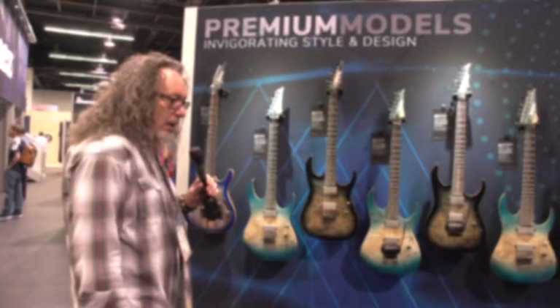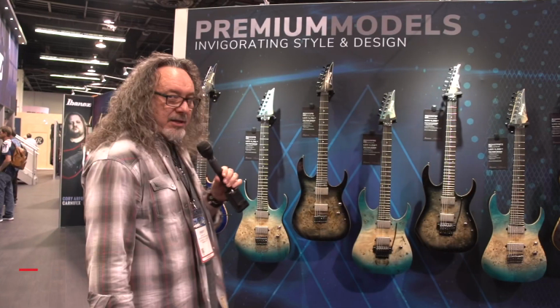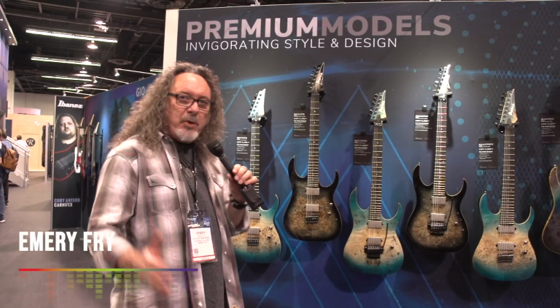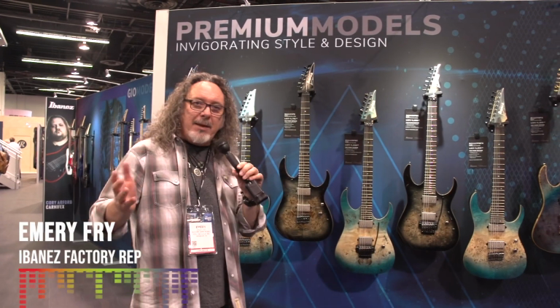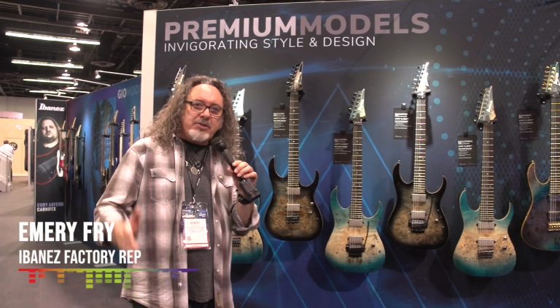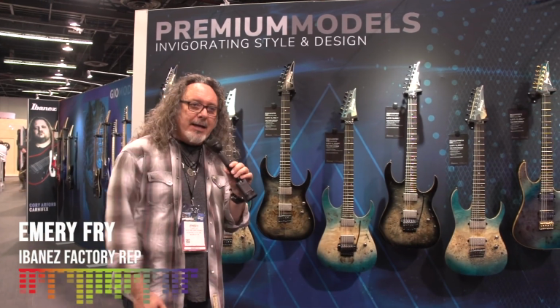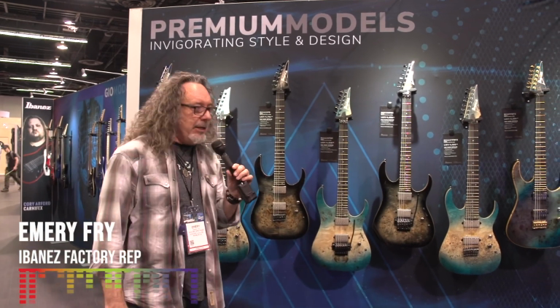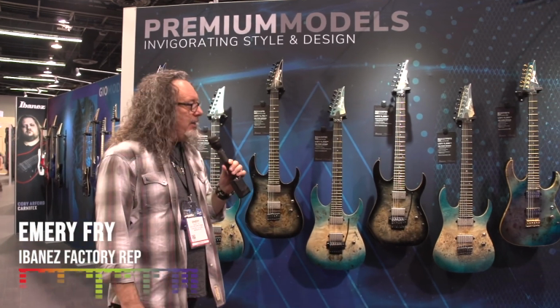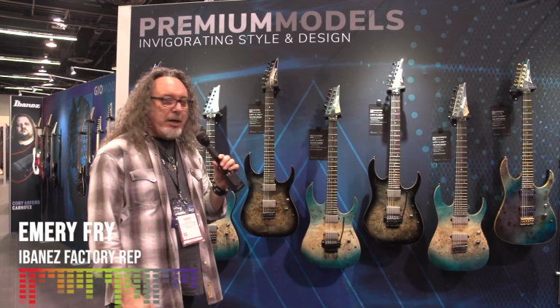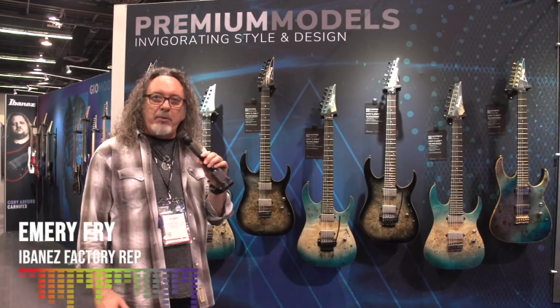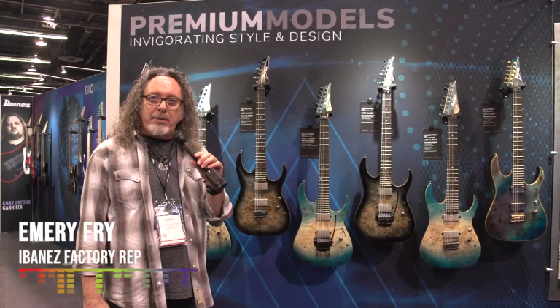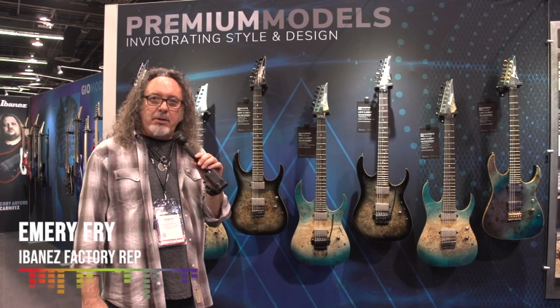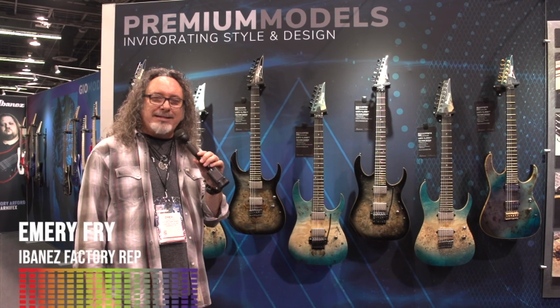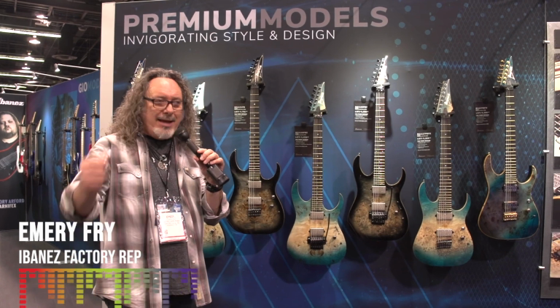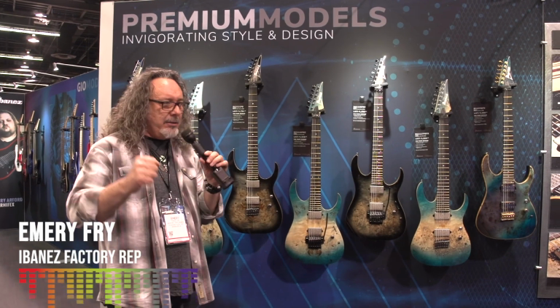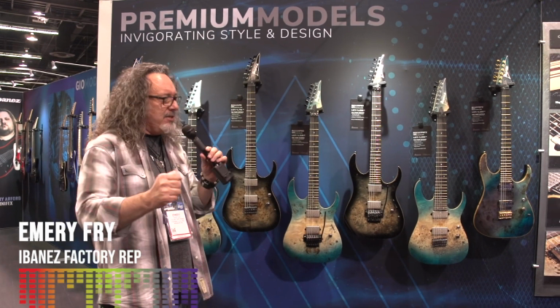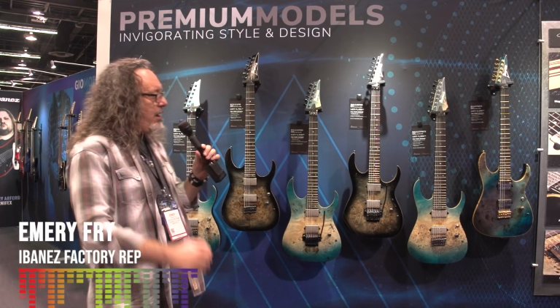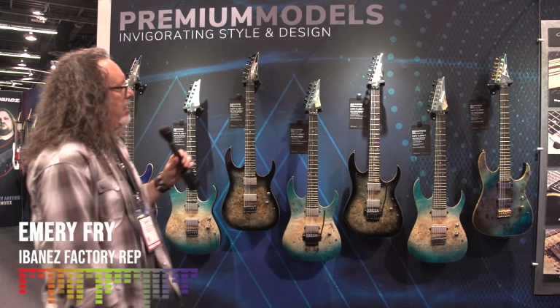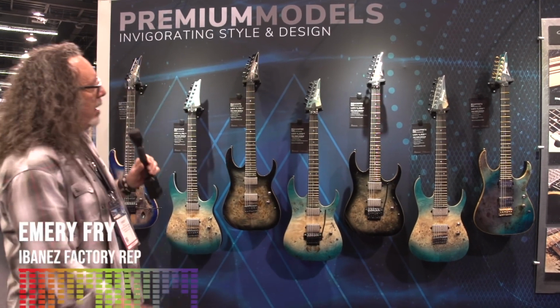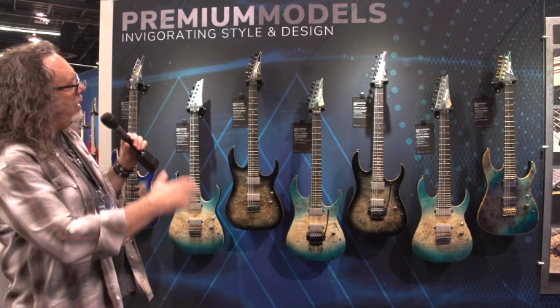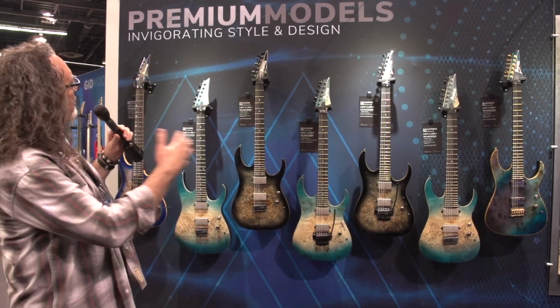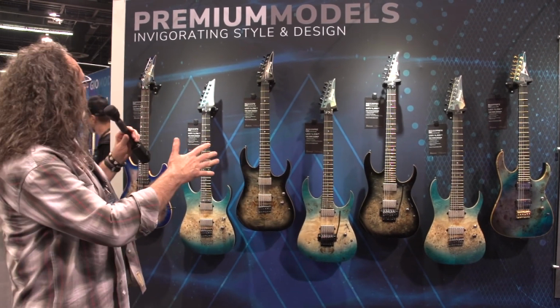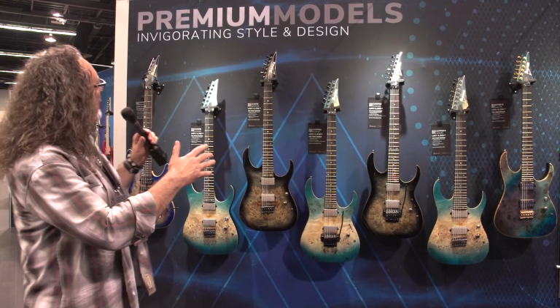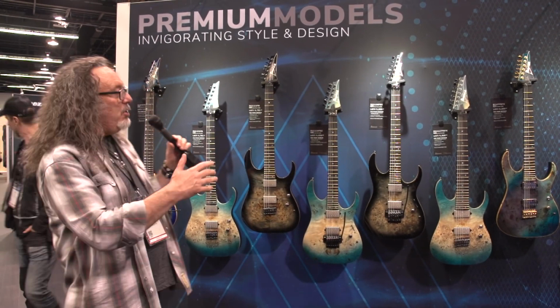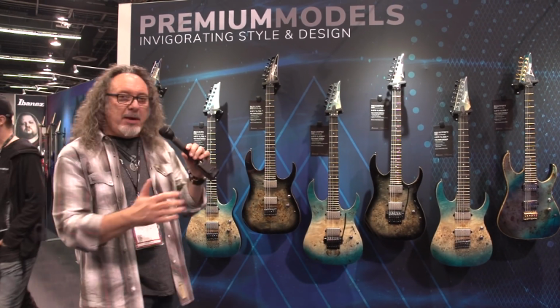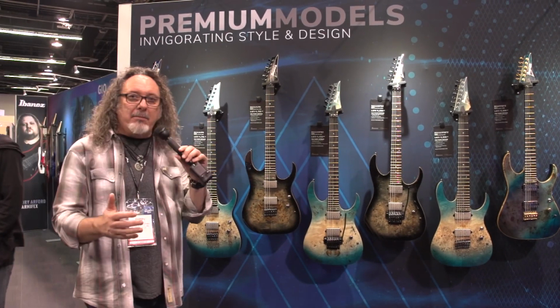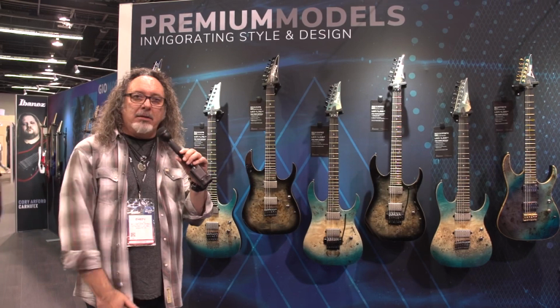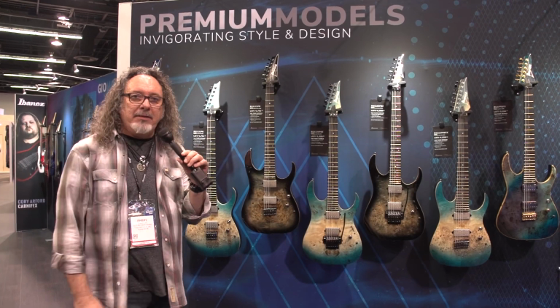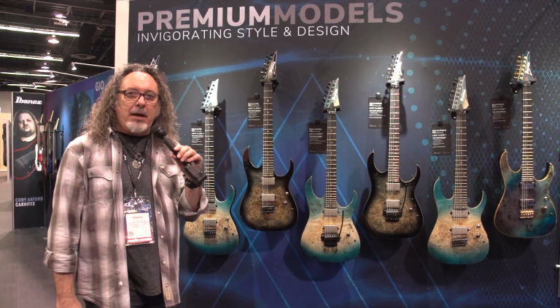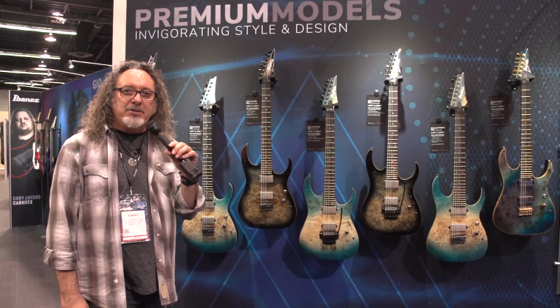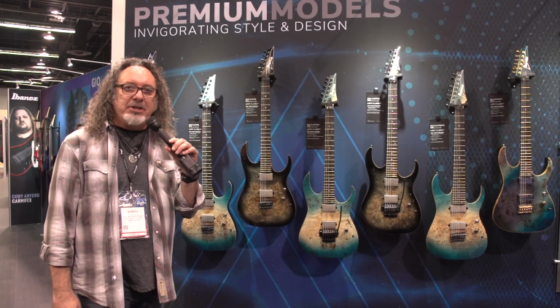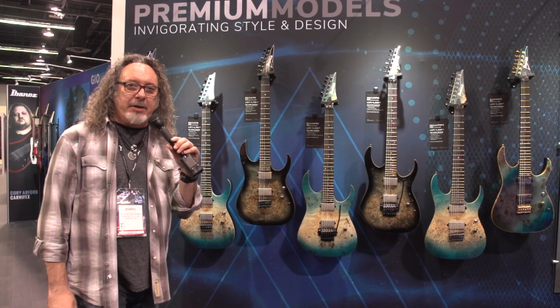Hey, this is Emery with Ibanez at the 2020 Winter NAMM Show on Sunday. We're going to show you guys the new premium model in the Ibanez RG Series.